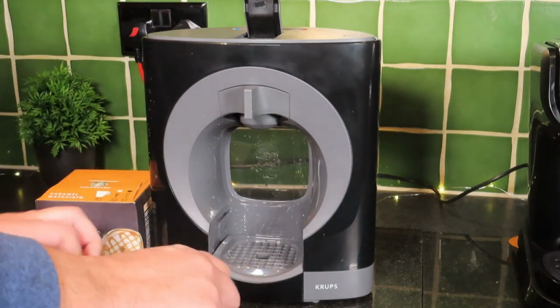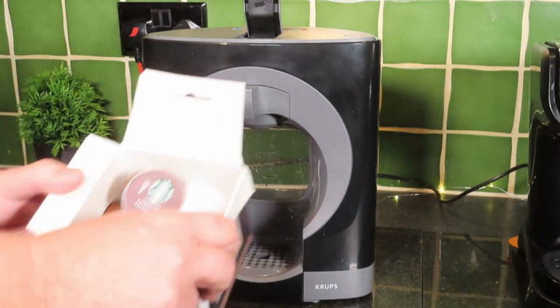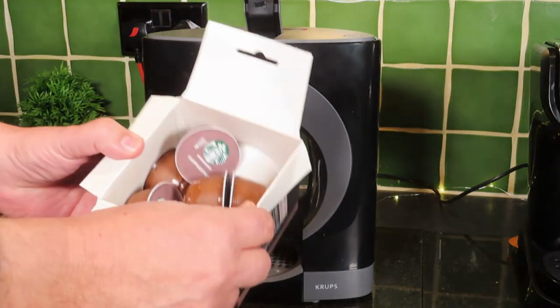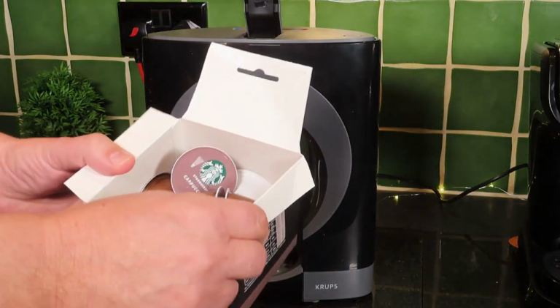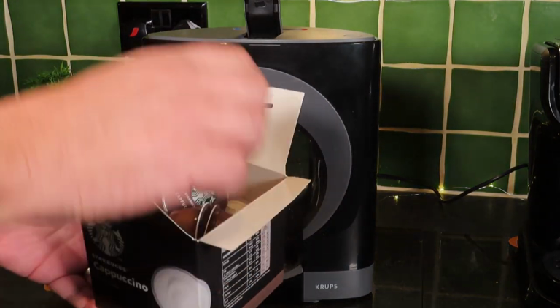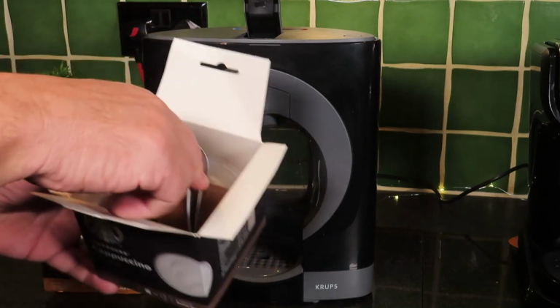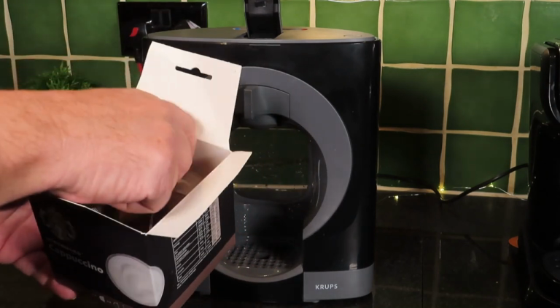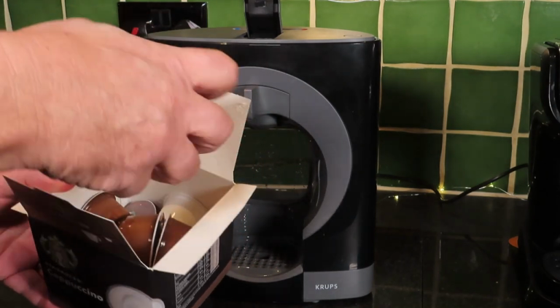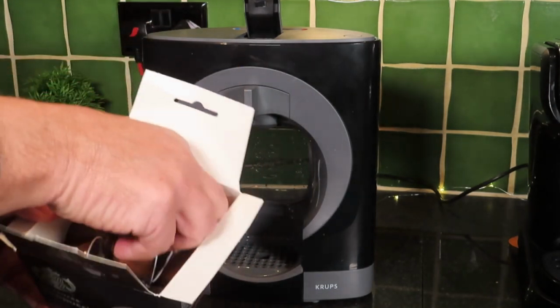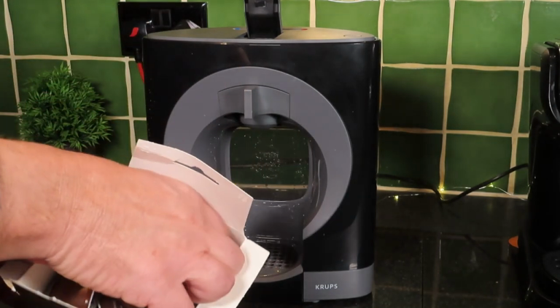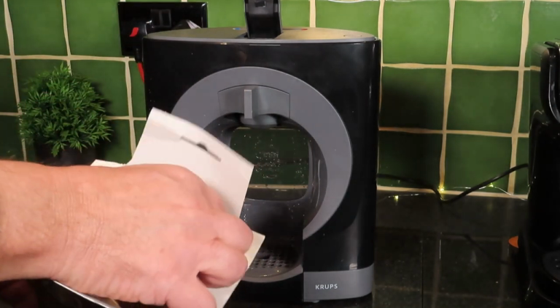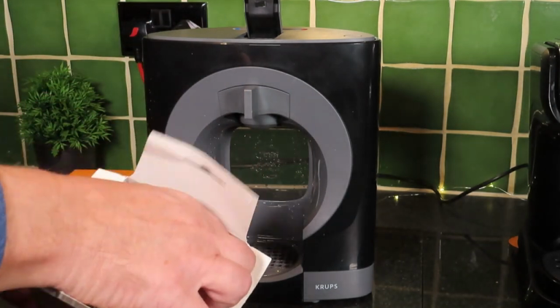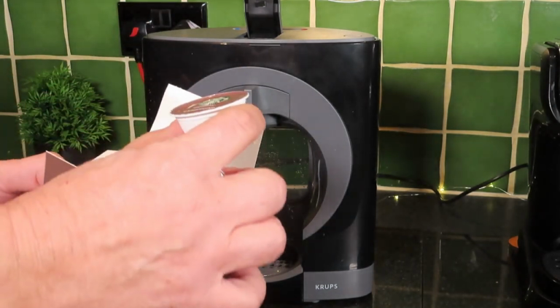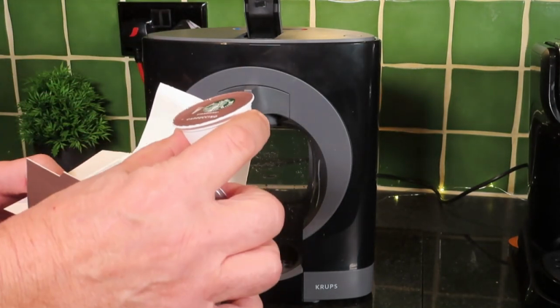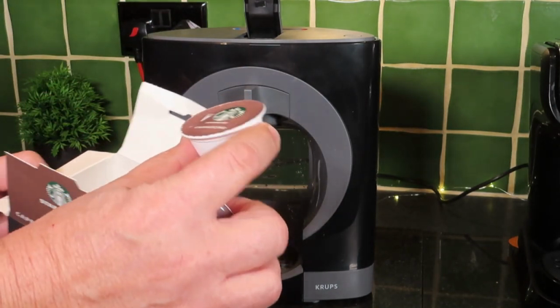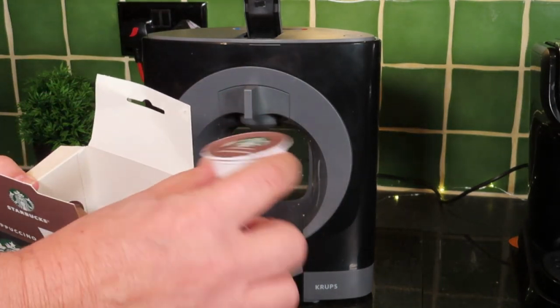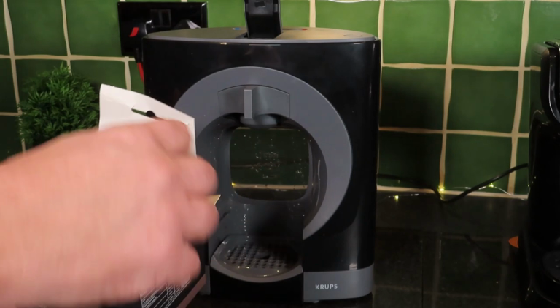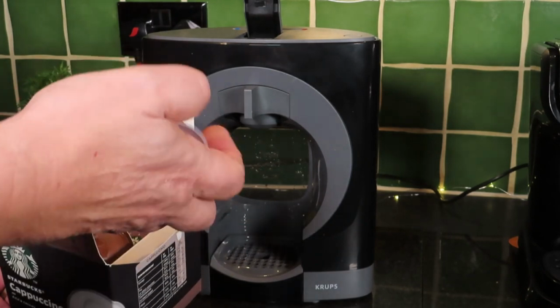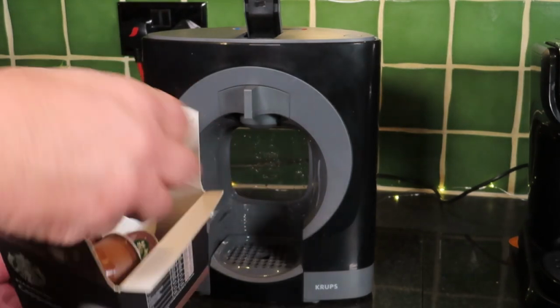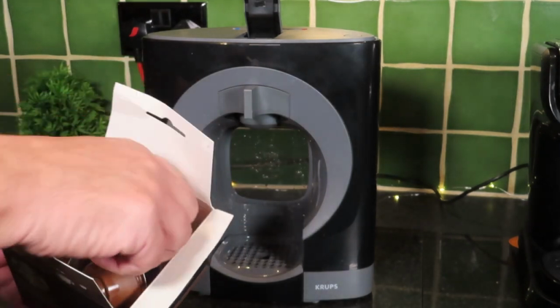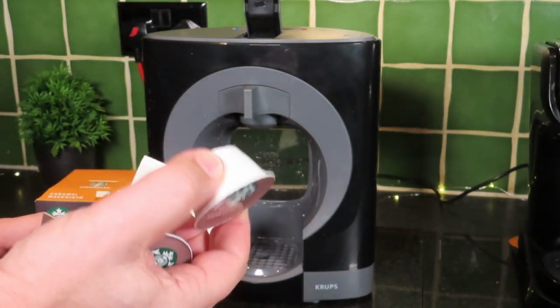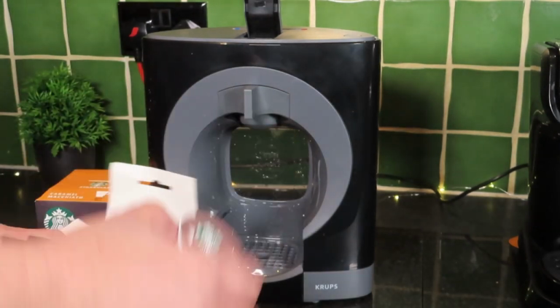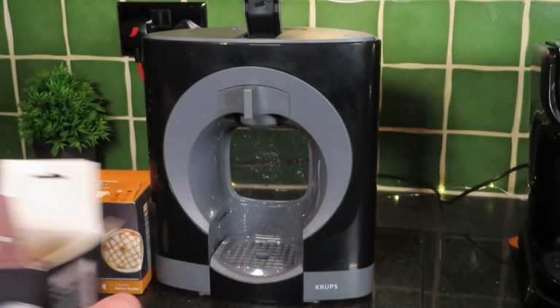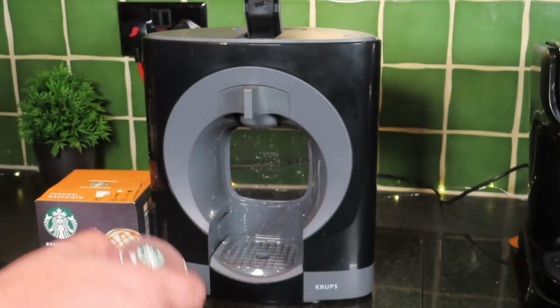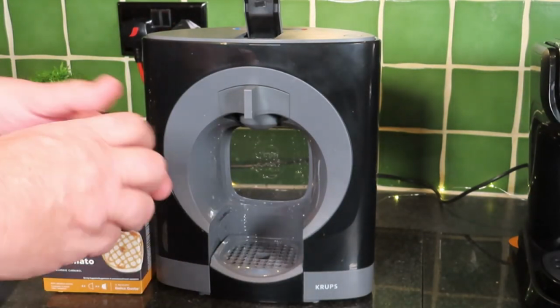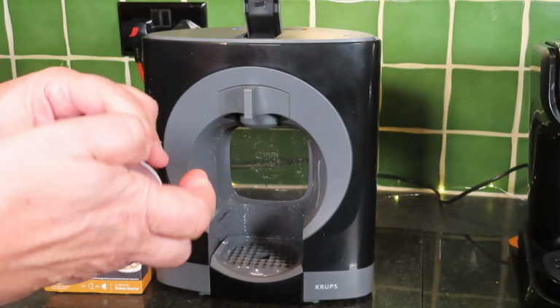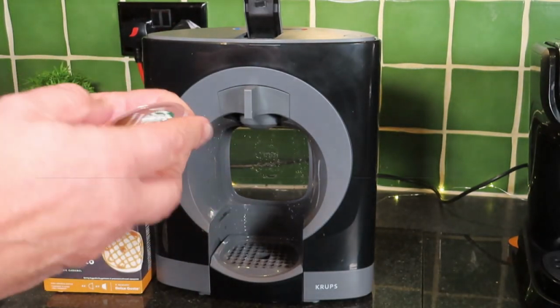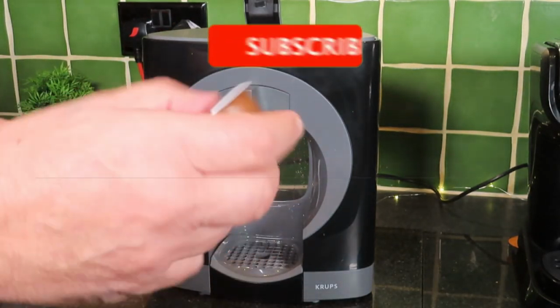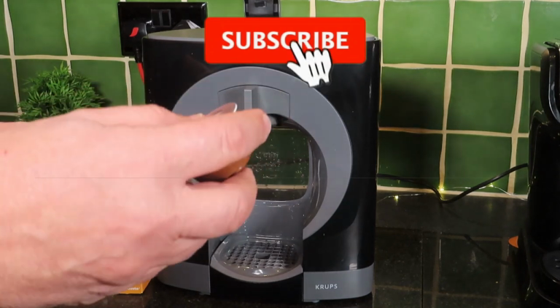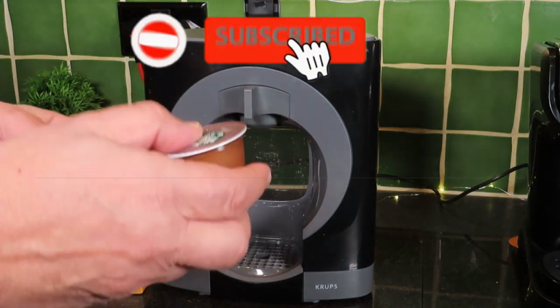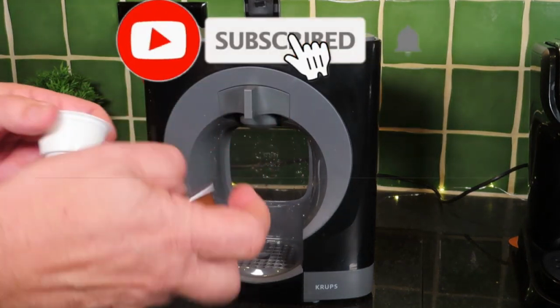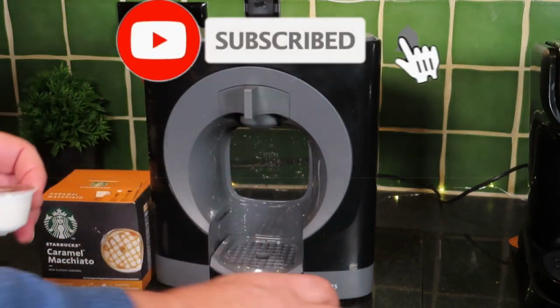So that's quite good — it's not double wrapped, which does seem a bit unnecessary on some of the other brands. We've got our cappuccino there: the white one which is your milk, and we've got the coffee which is unbelievably light.